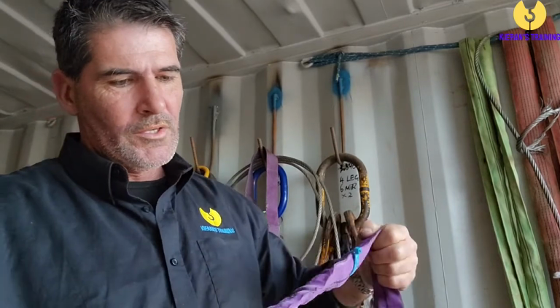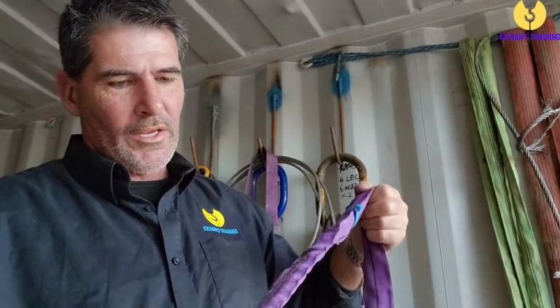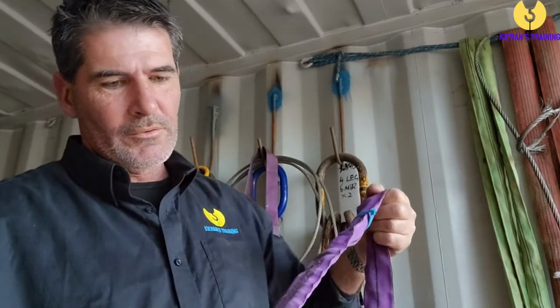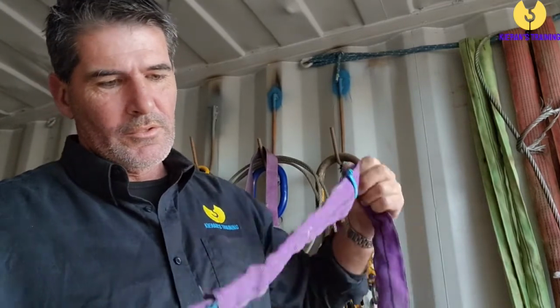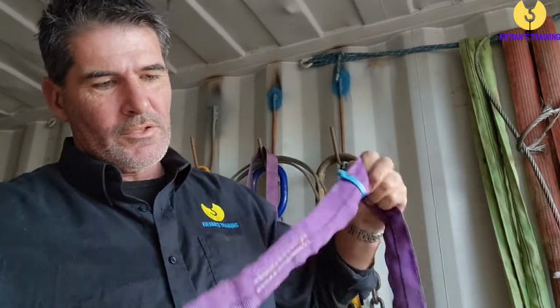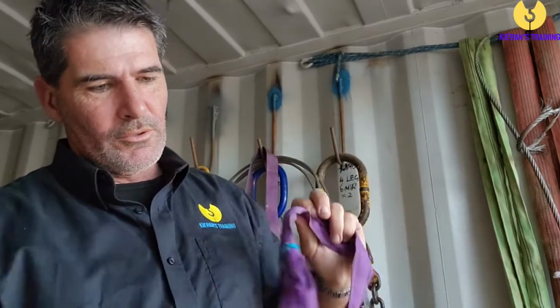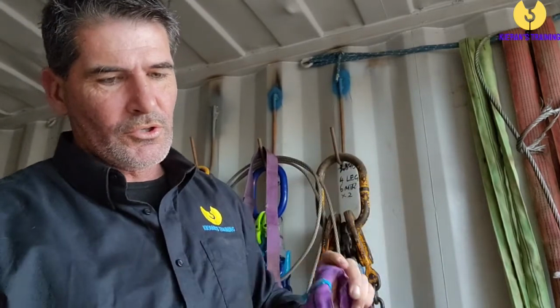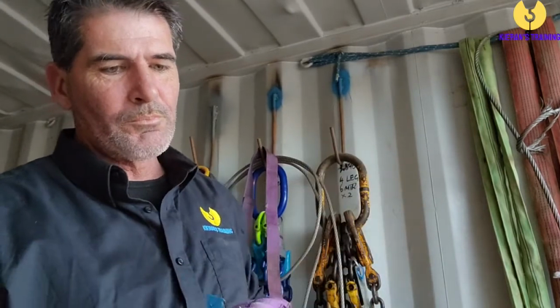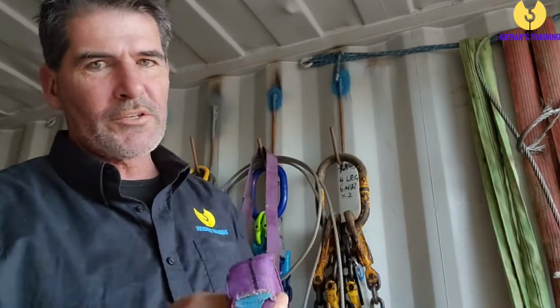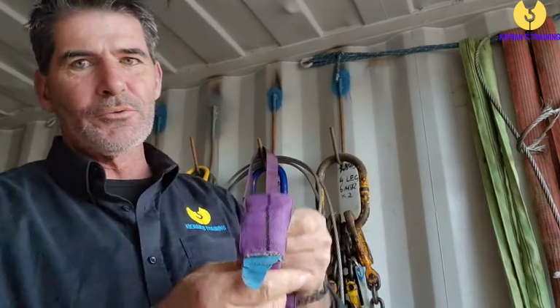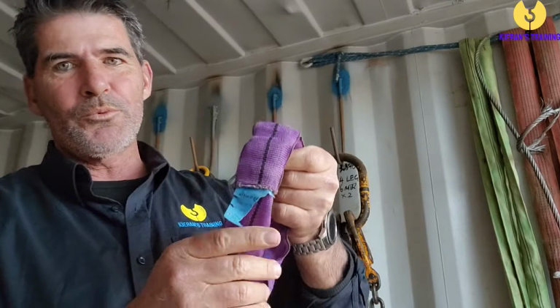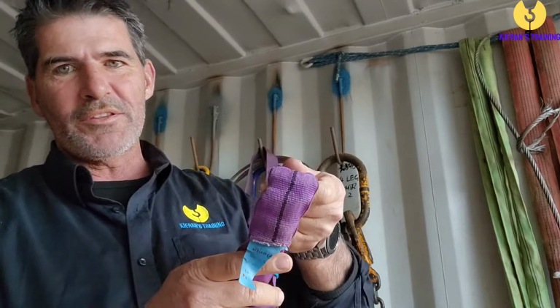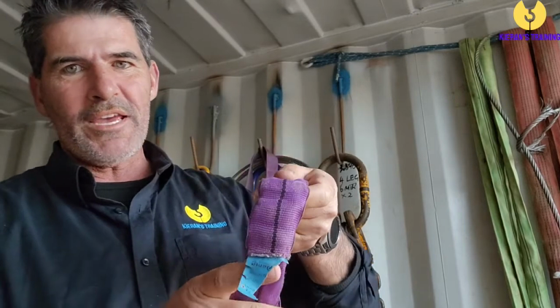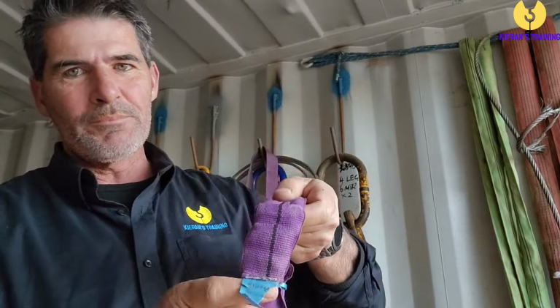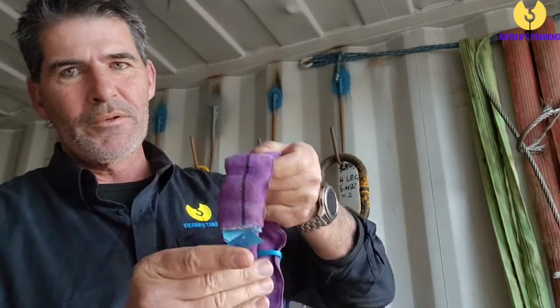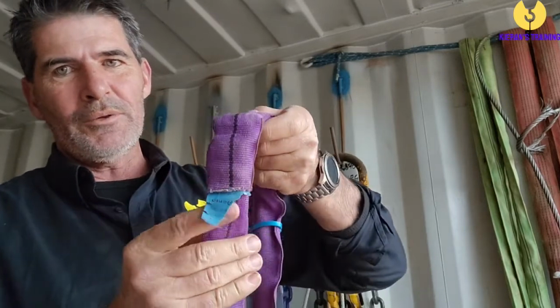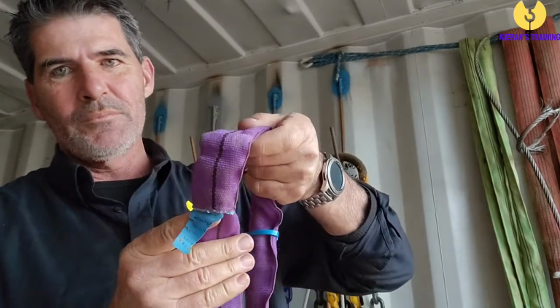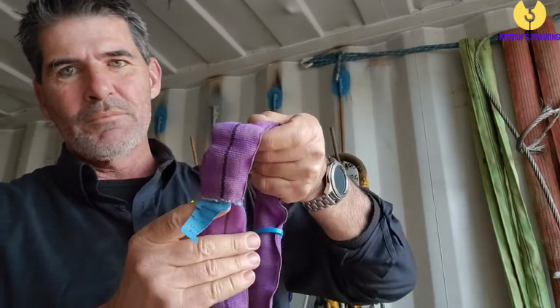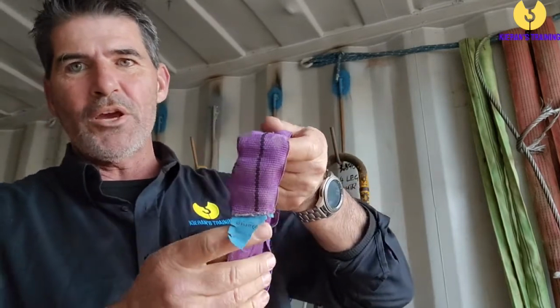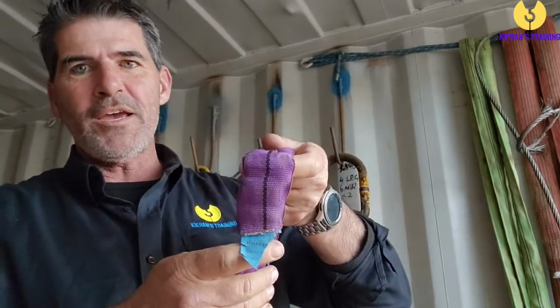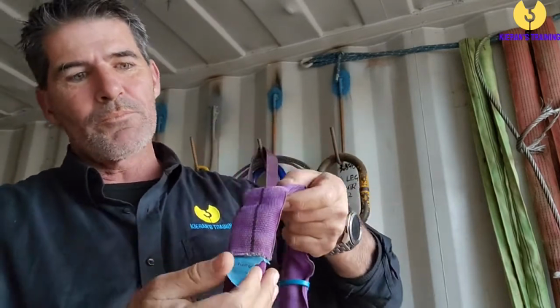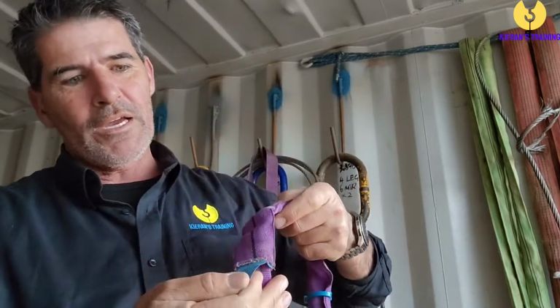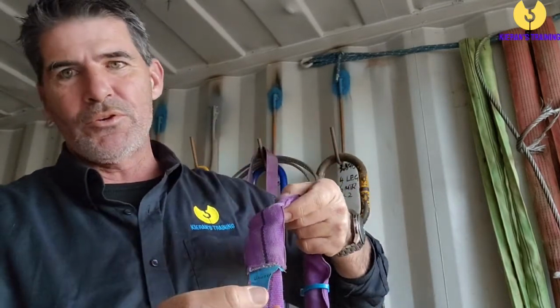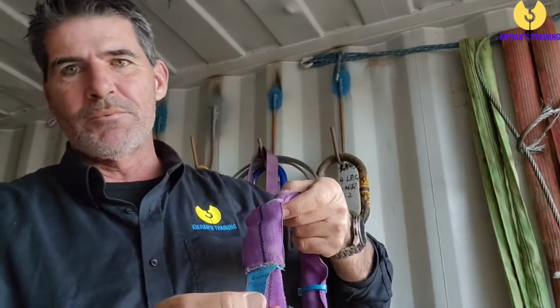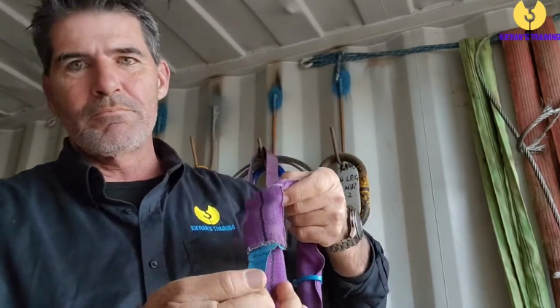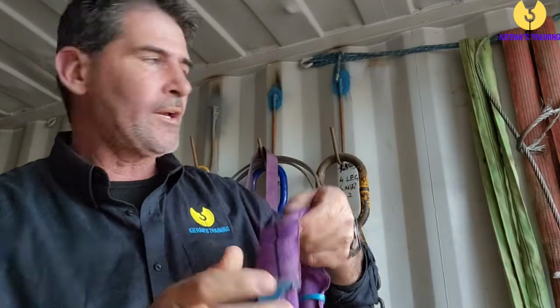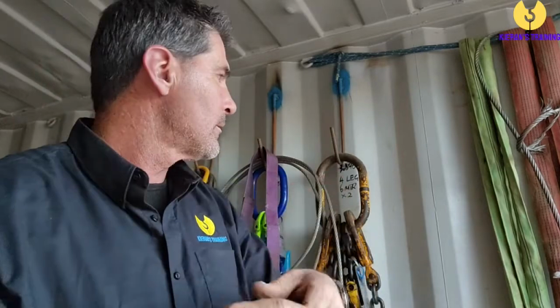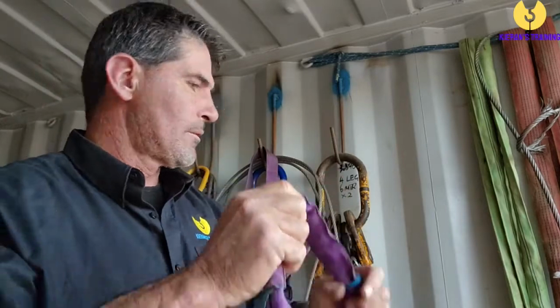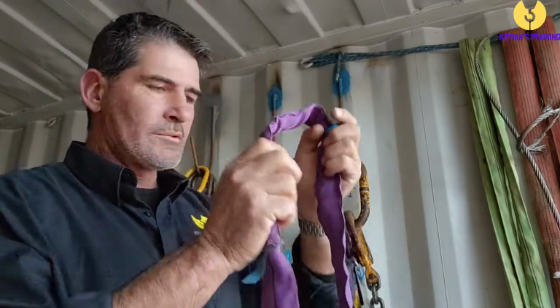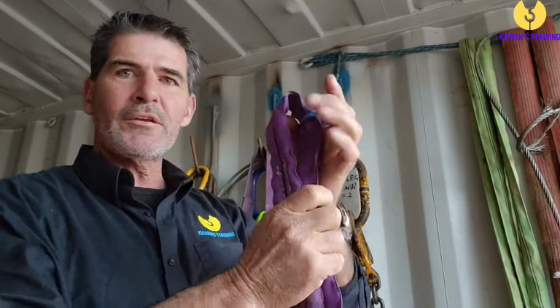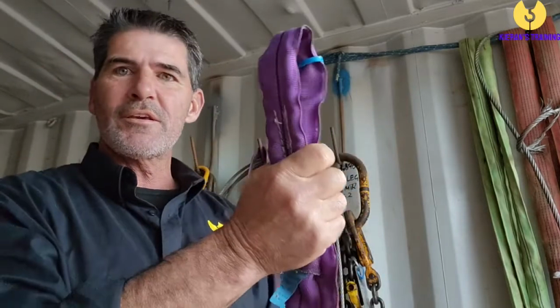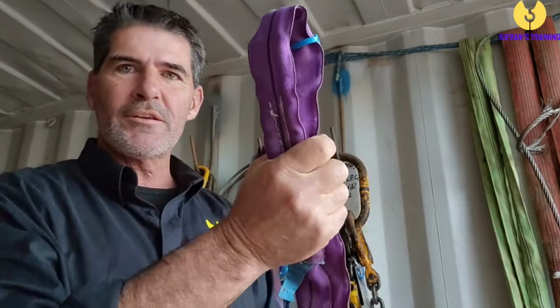This sling all looks good until we get to the tag — no tag. It can't be used. There are your synthetic slings.